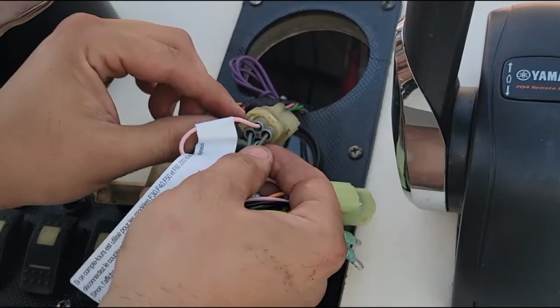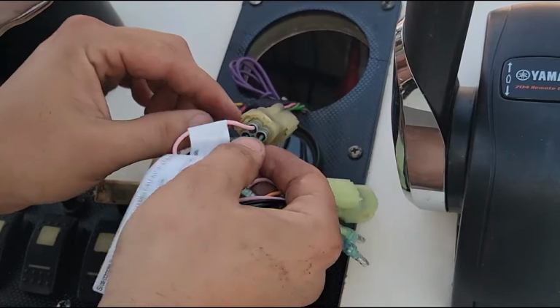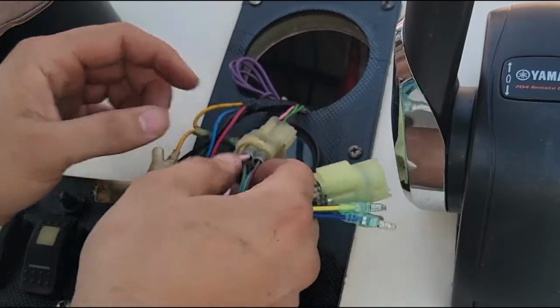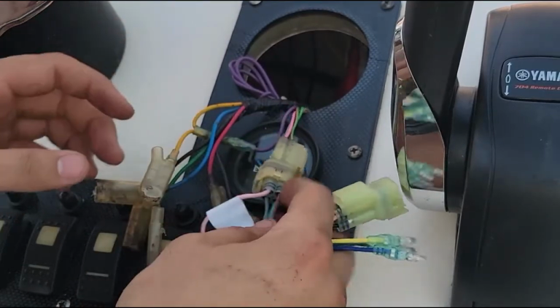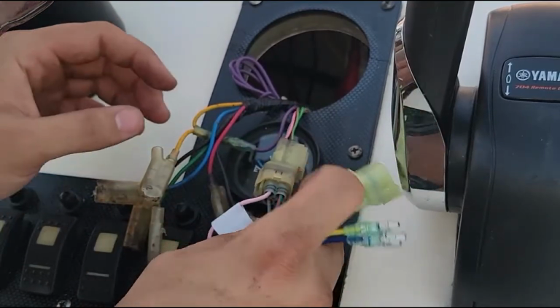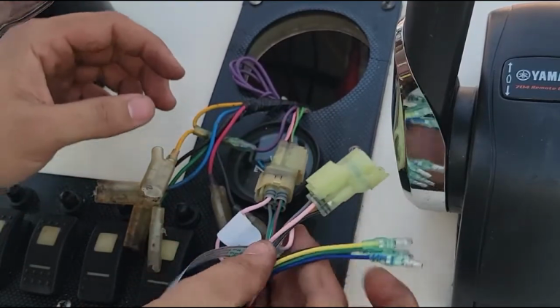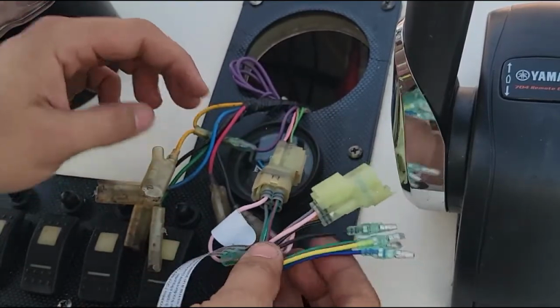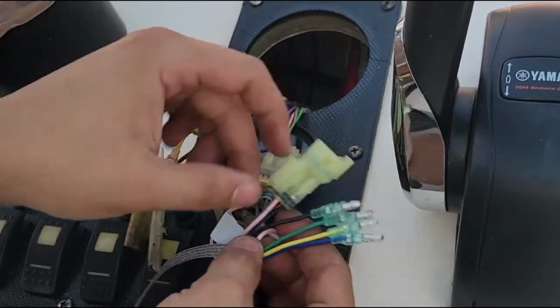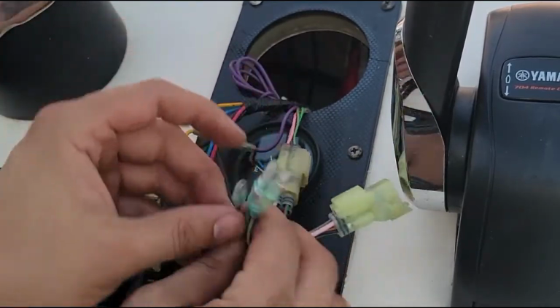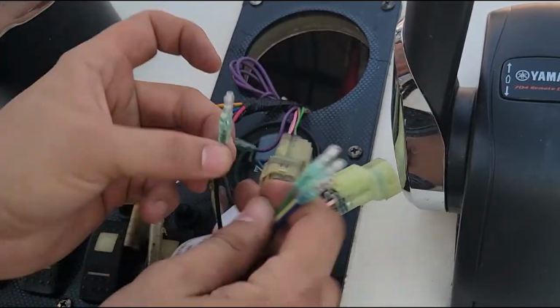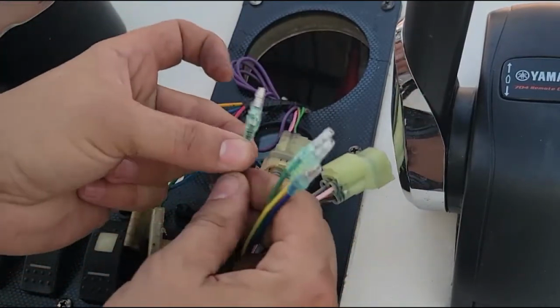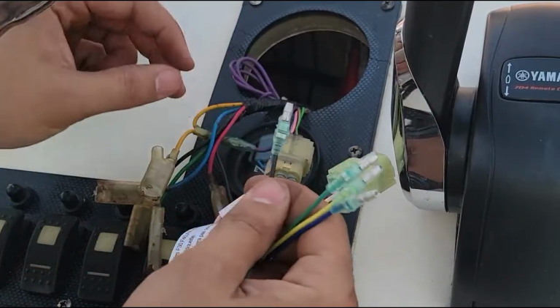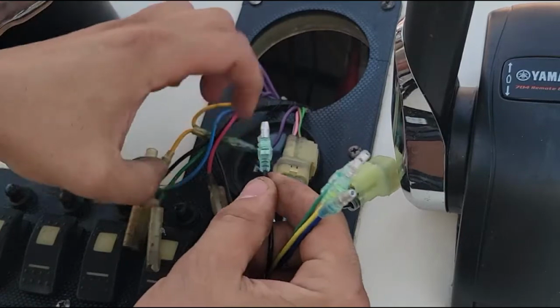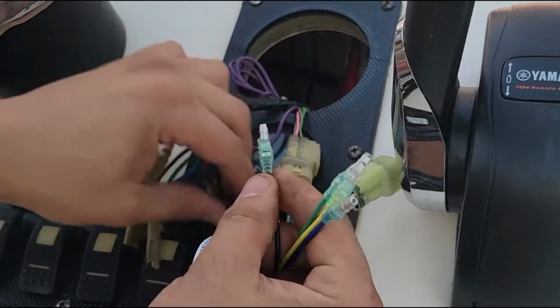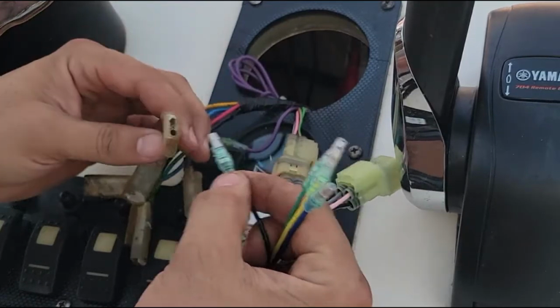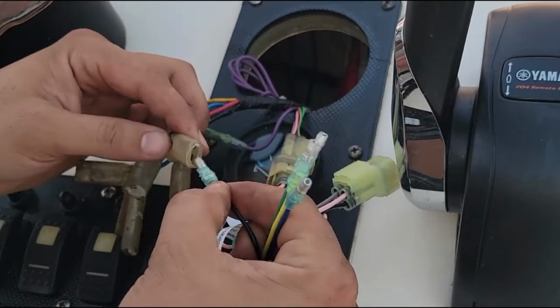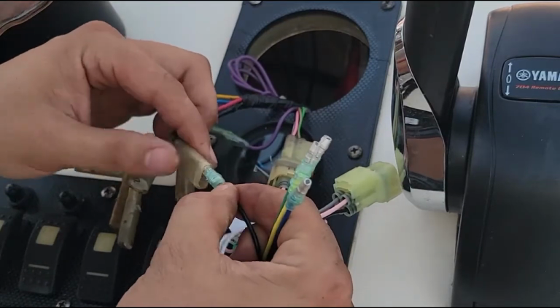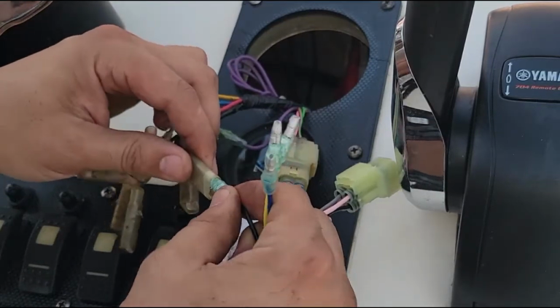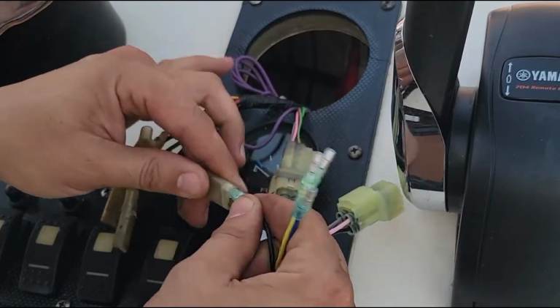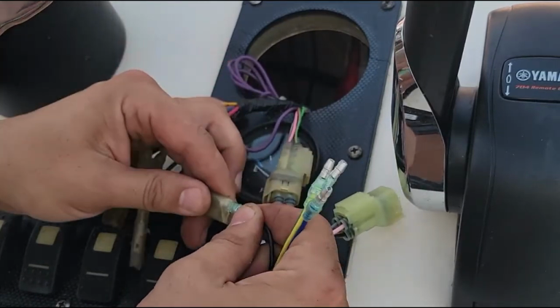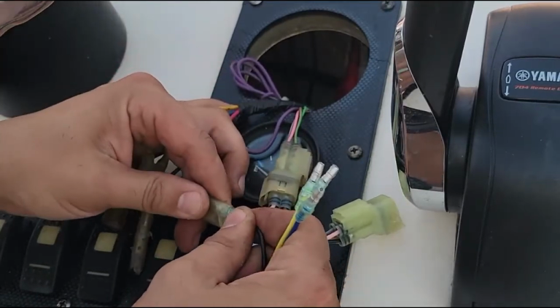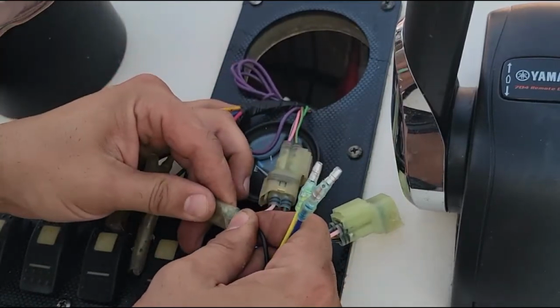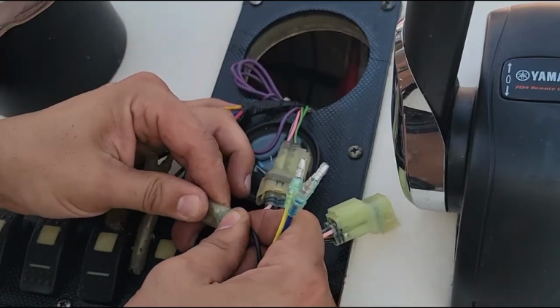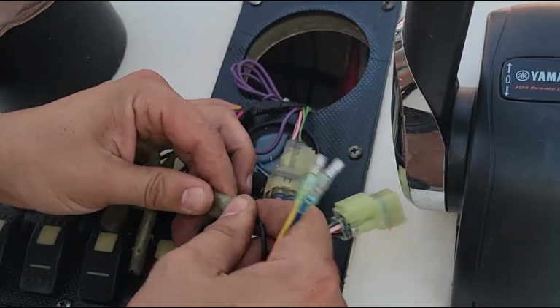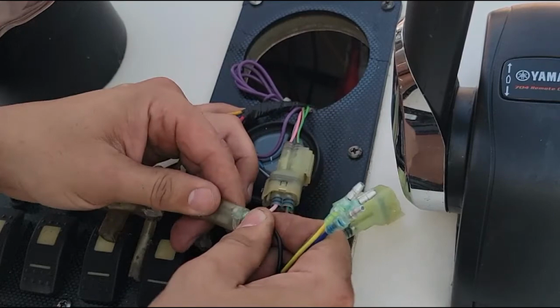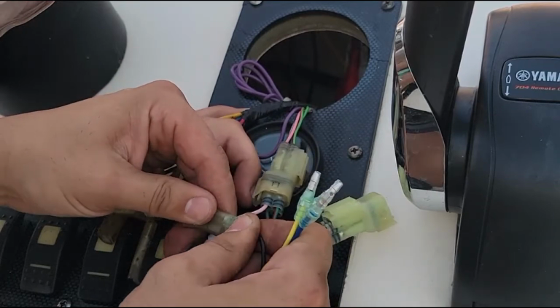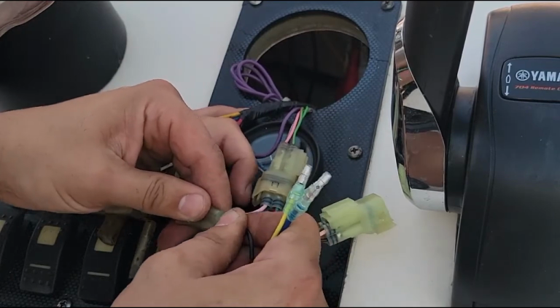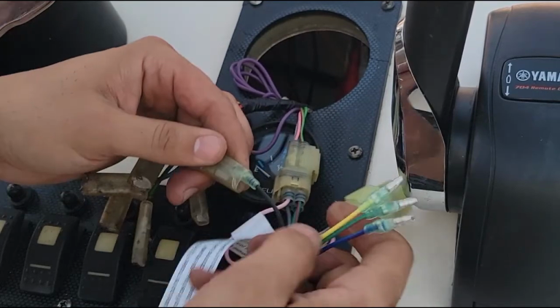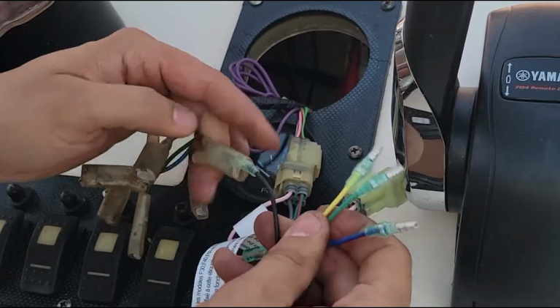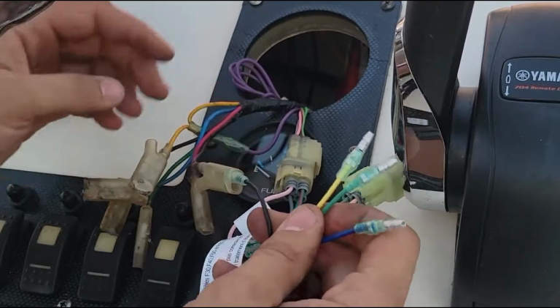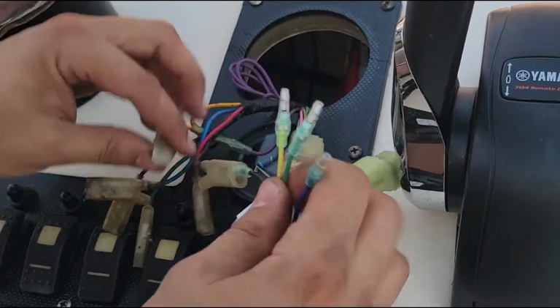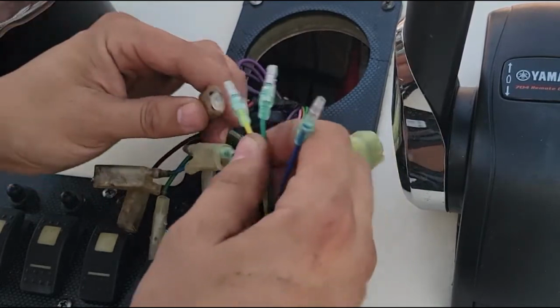The little latch goes on the lip — don't forget that. It's simple: black with black, green with green, yellow with yellow, blue with blue. They snap right in.